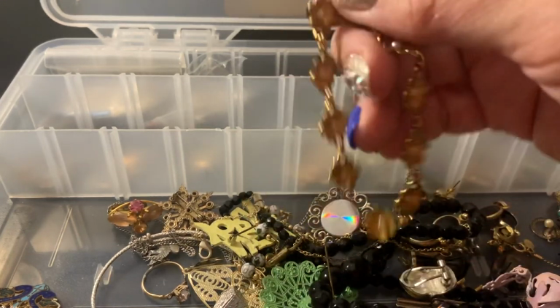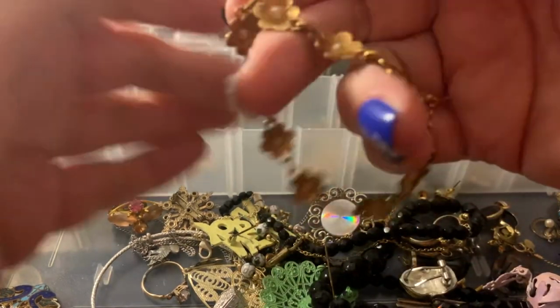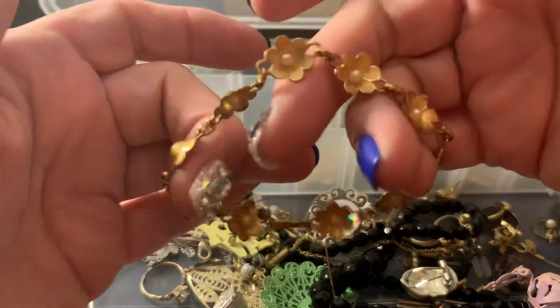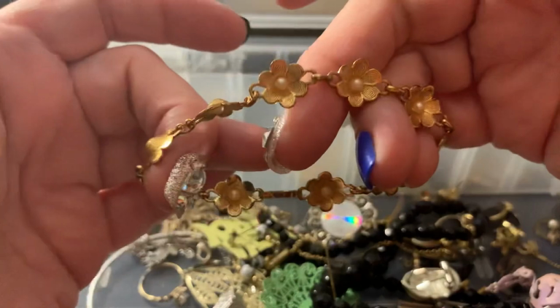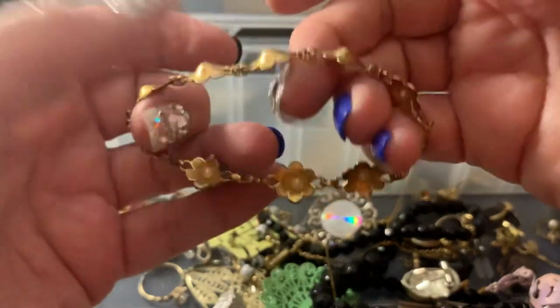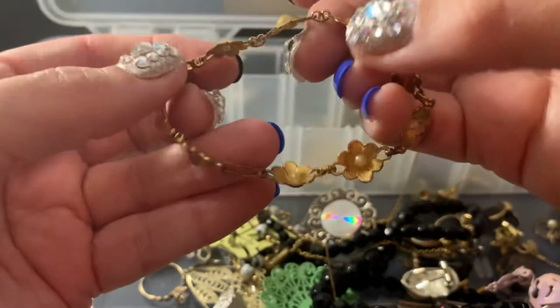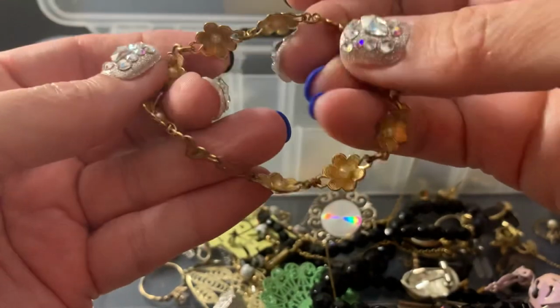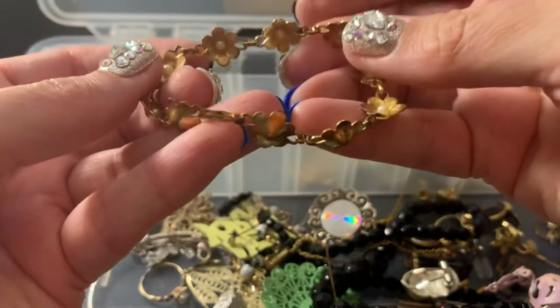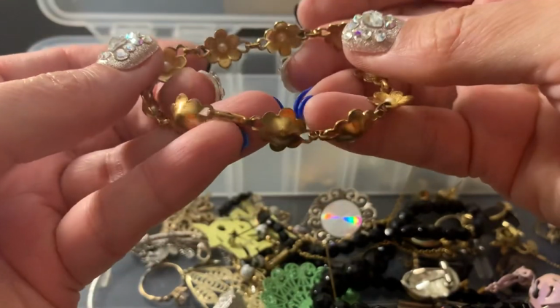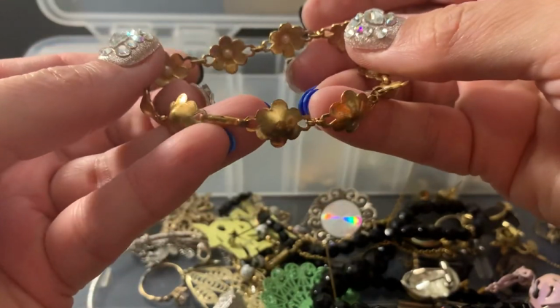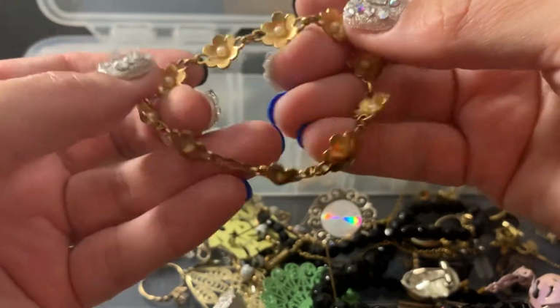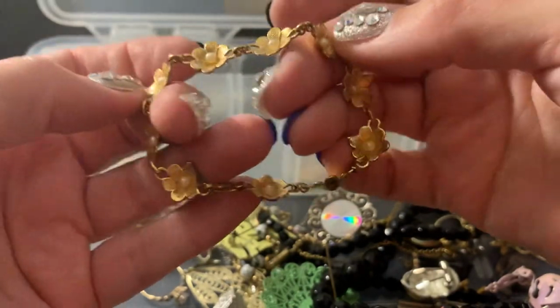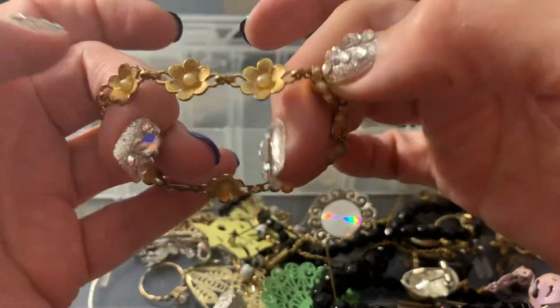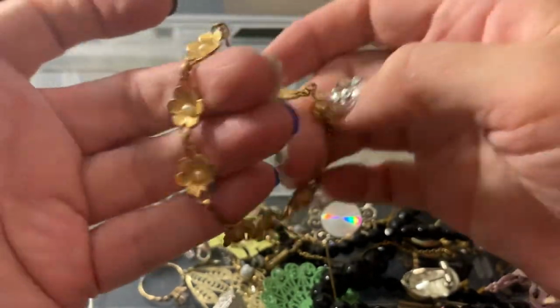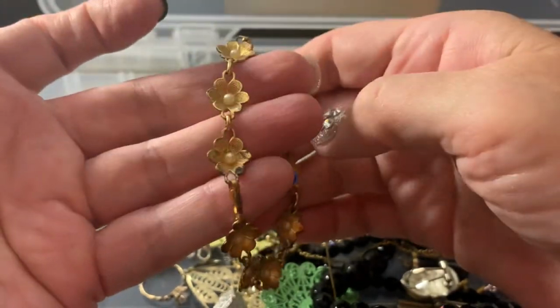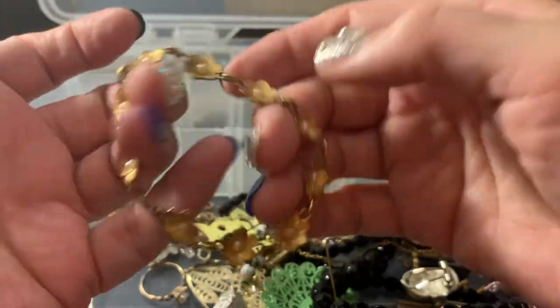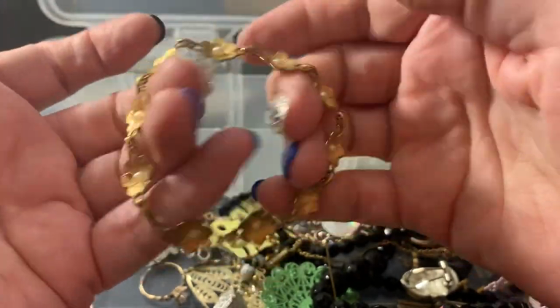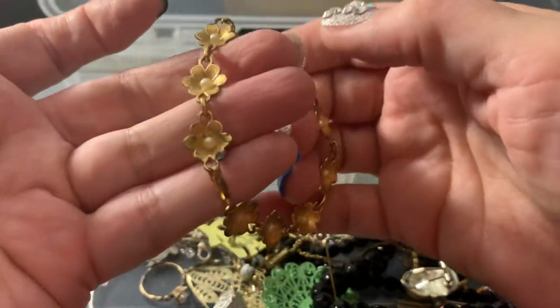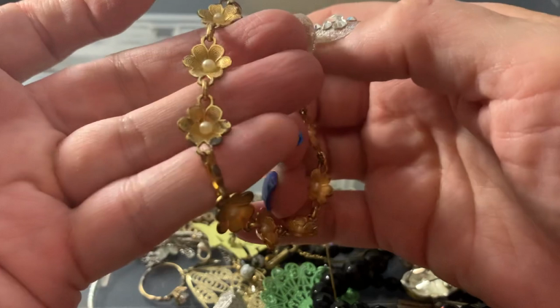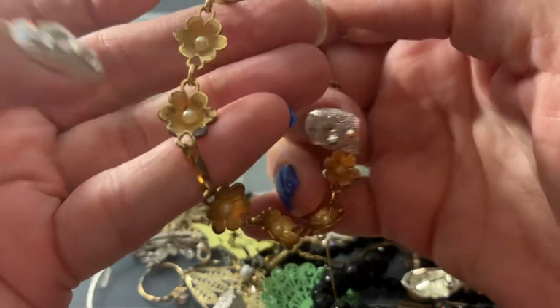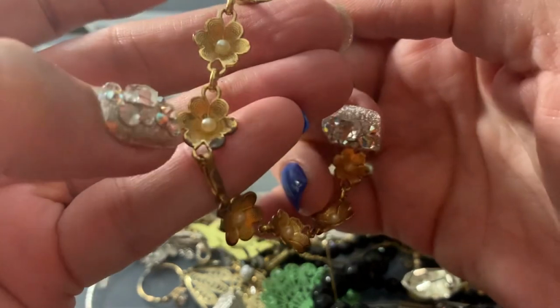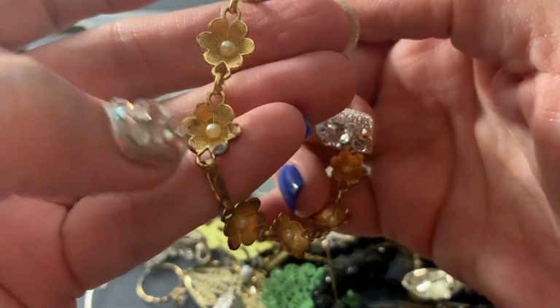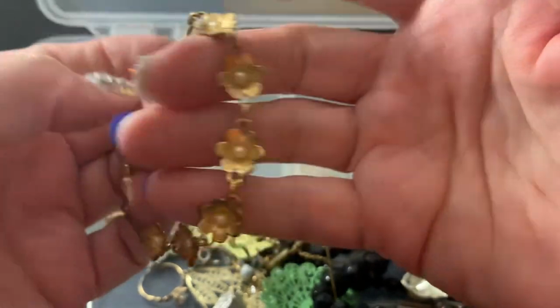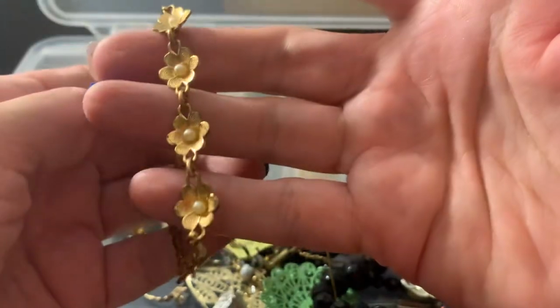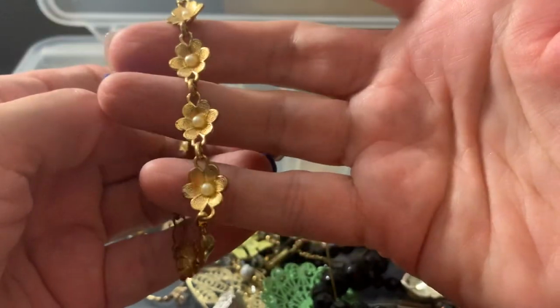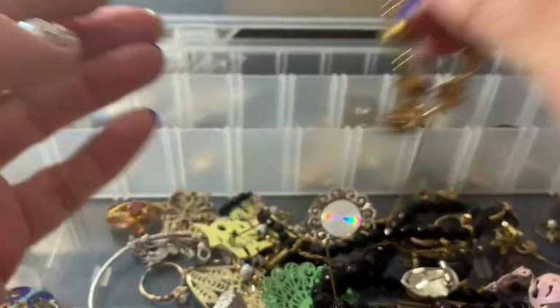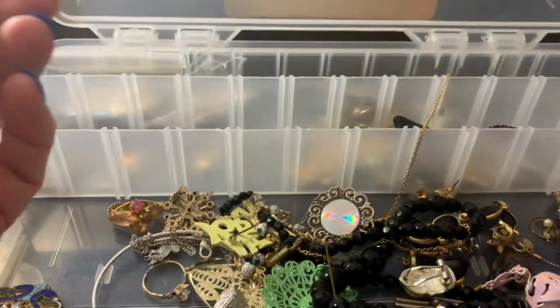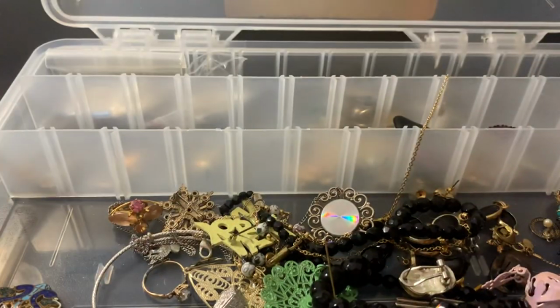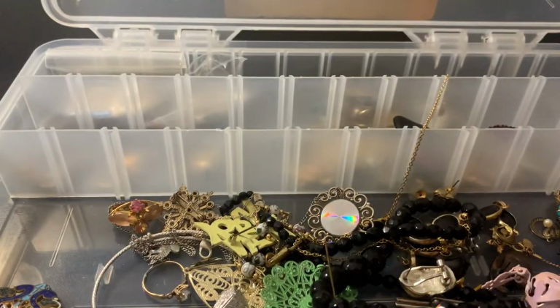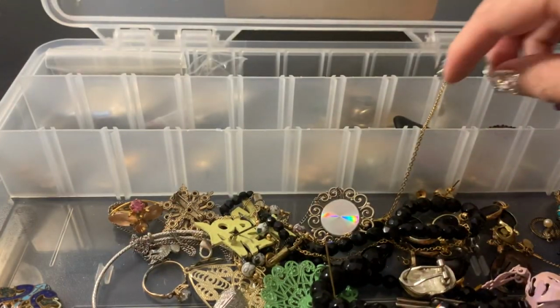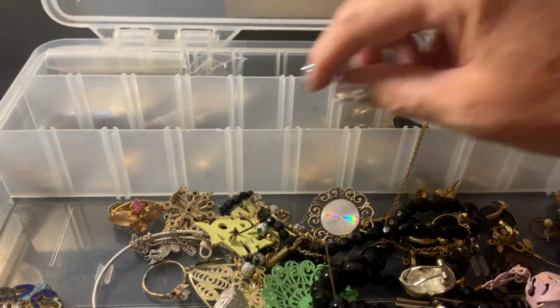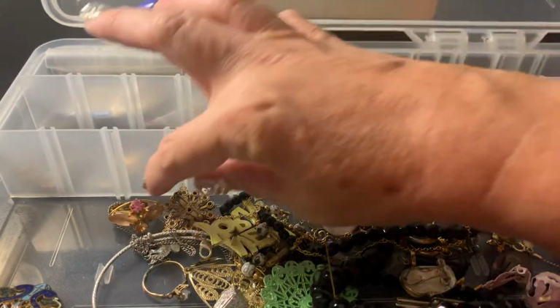This is cute. If it has all the pearls — oh no. I'm going to put it in the craft.